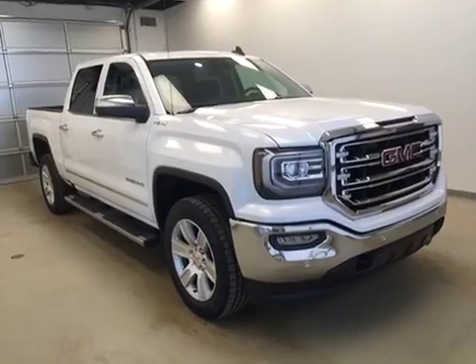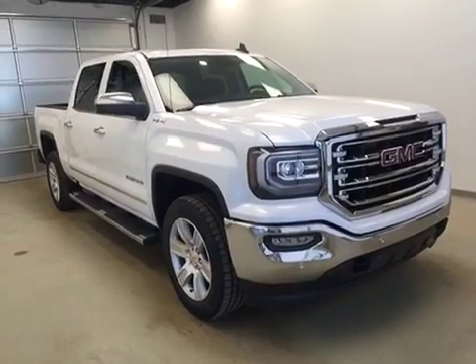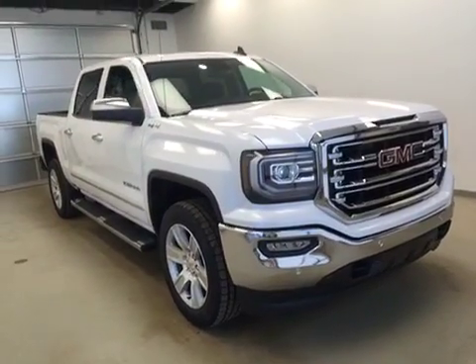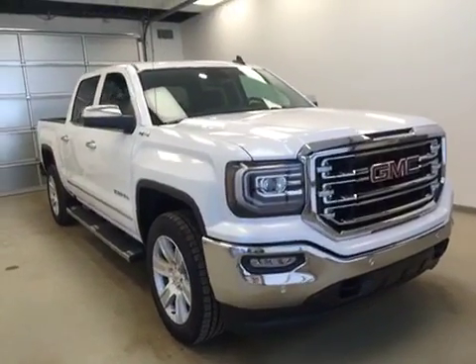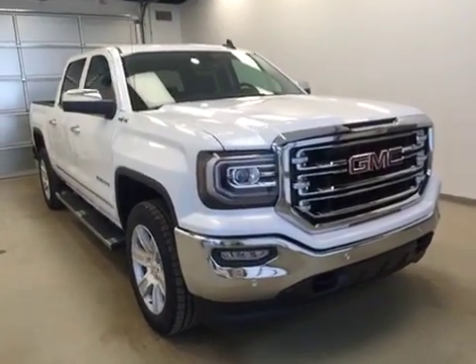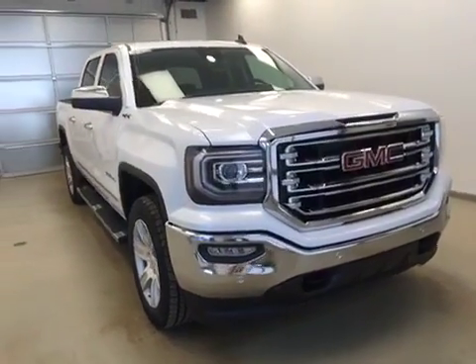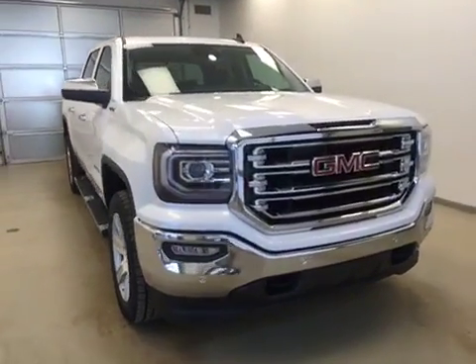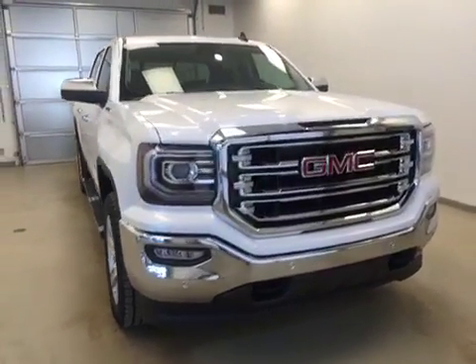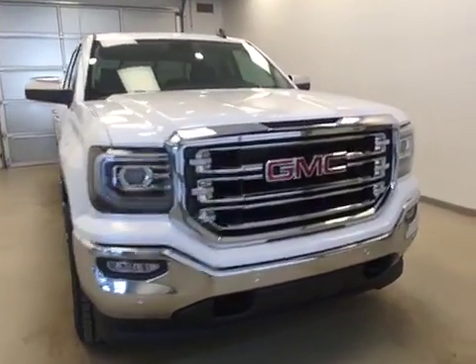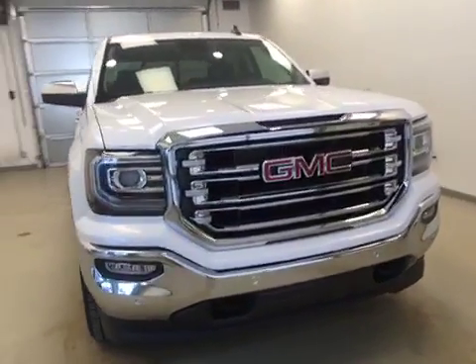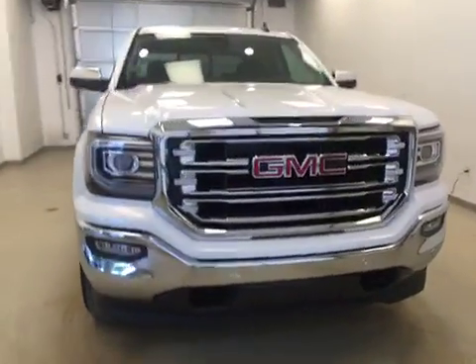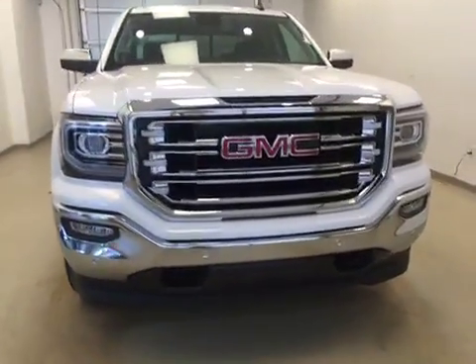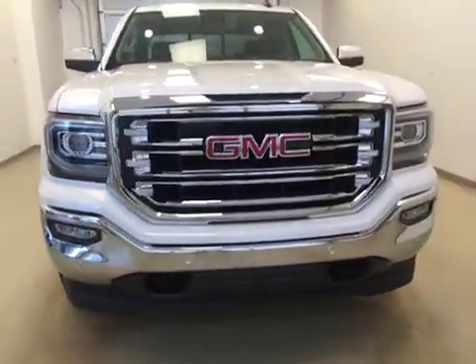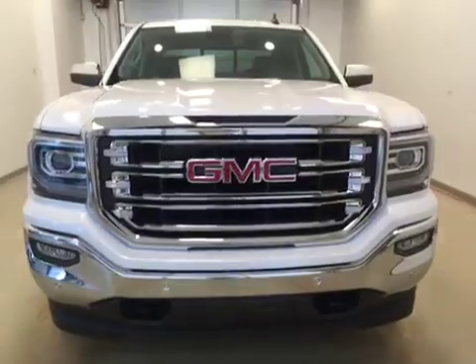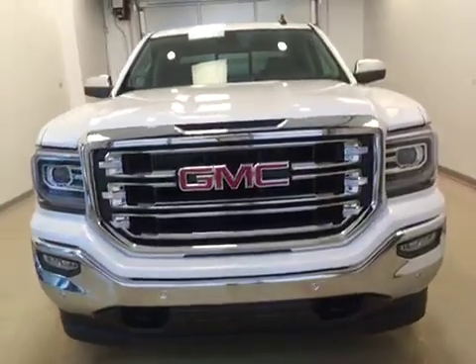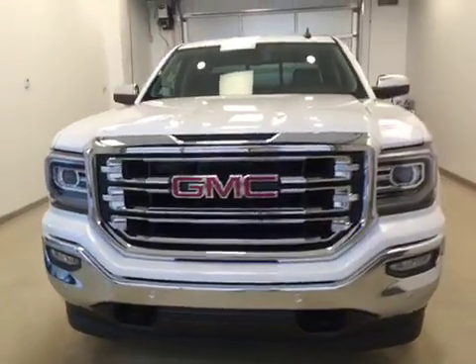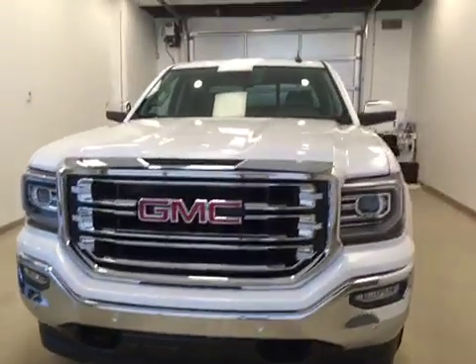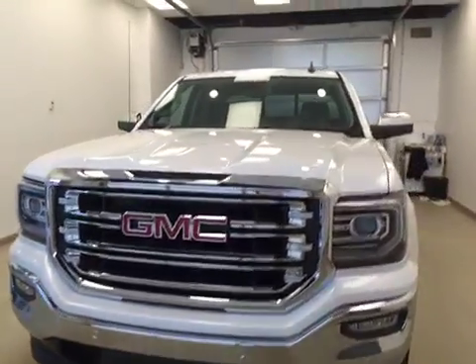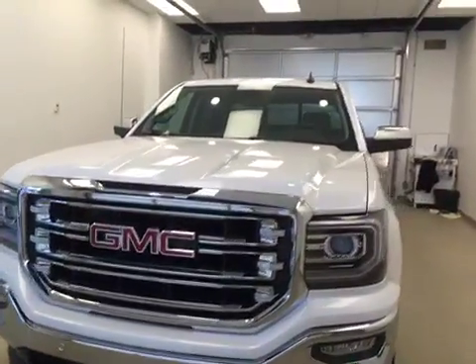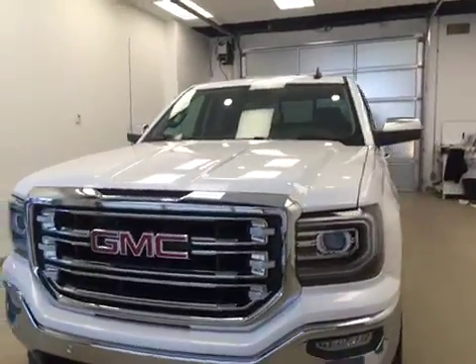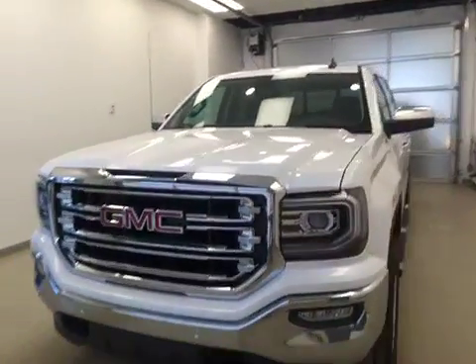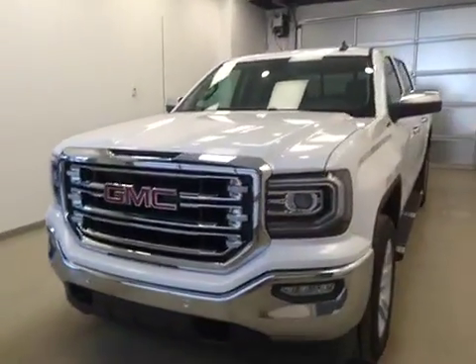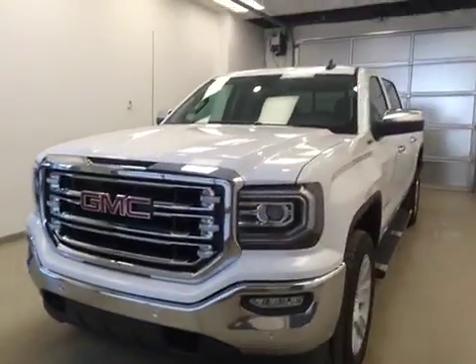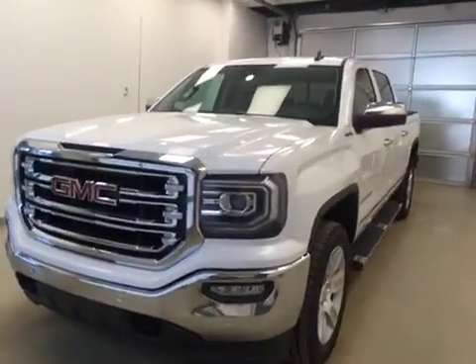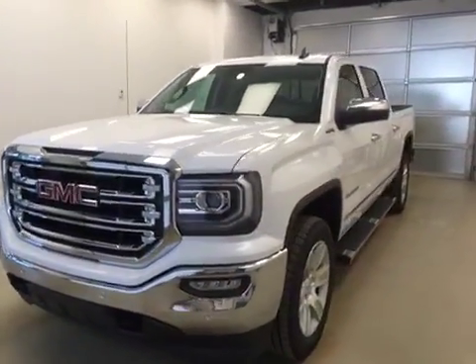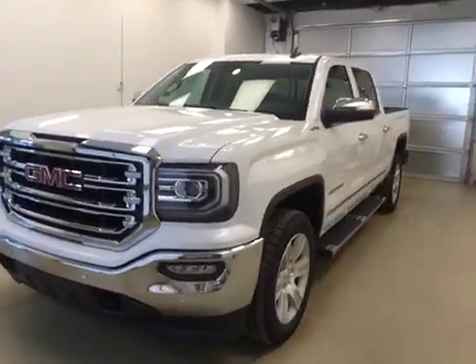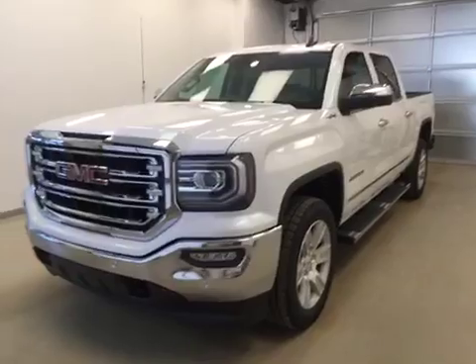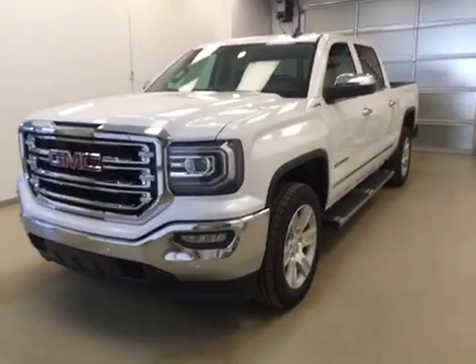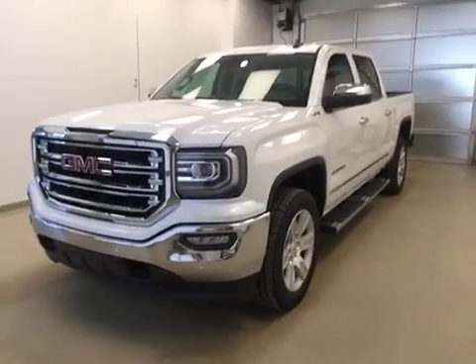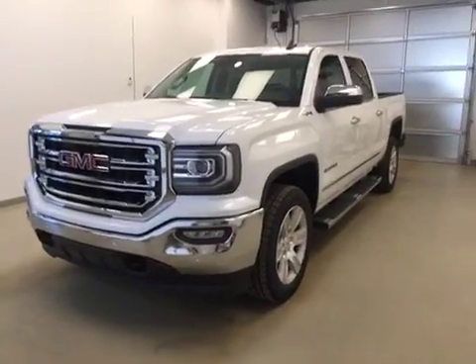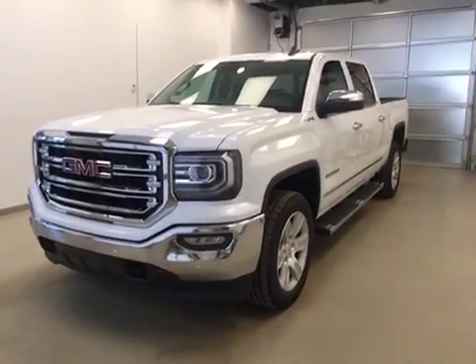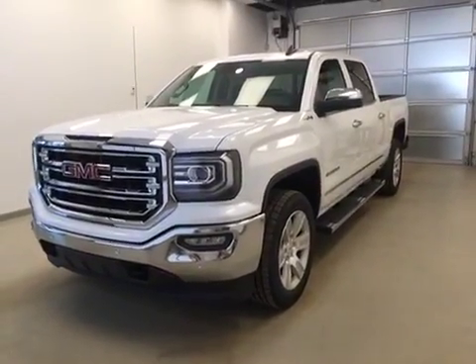Stock number 165350. This is a 2016 GMC 1500 Crew Cab and our color is frost white.